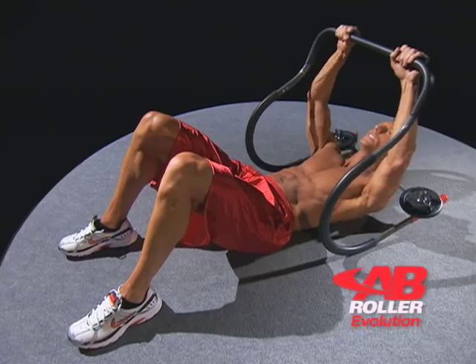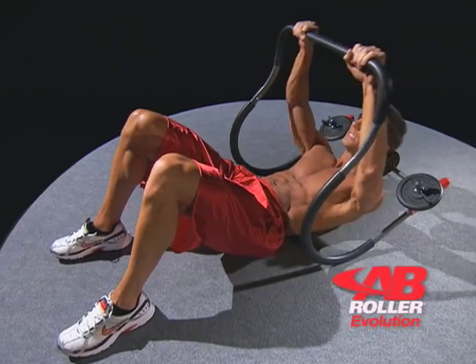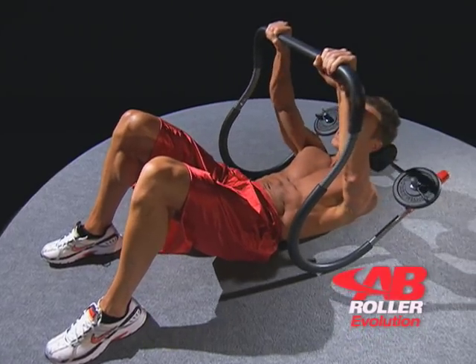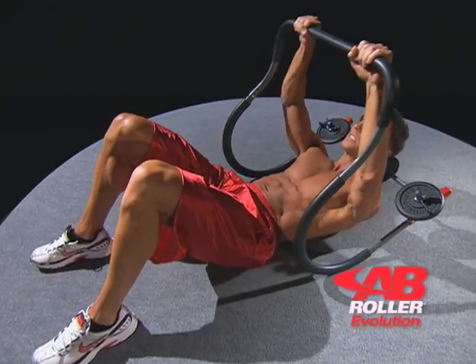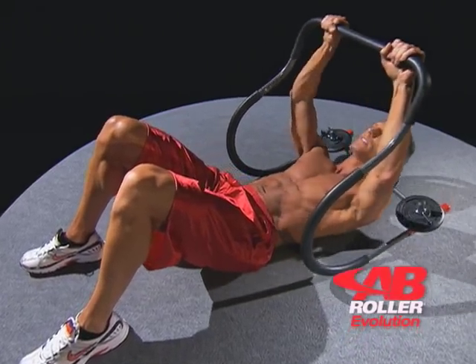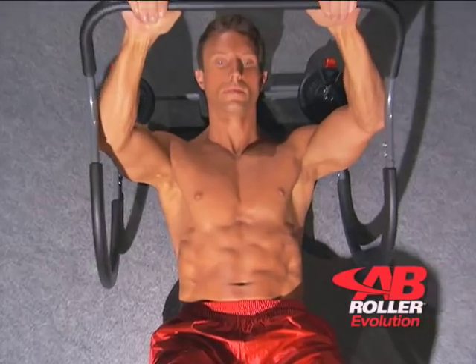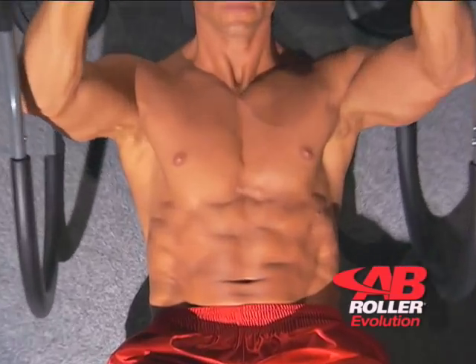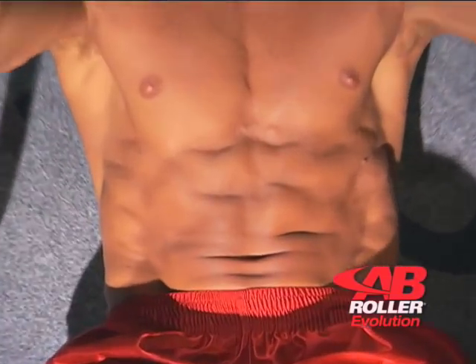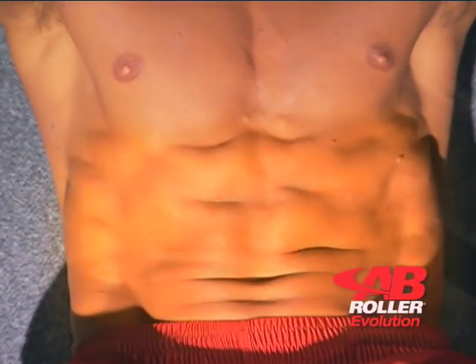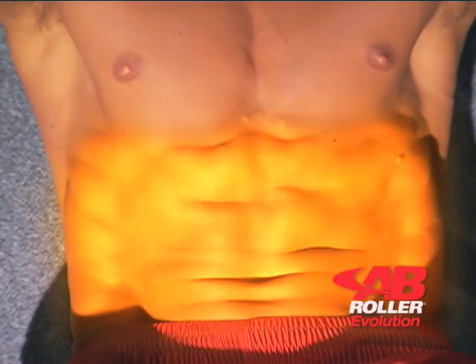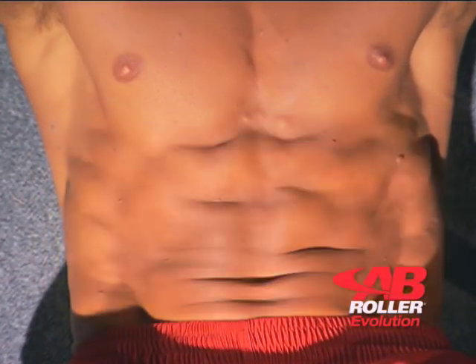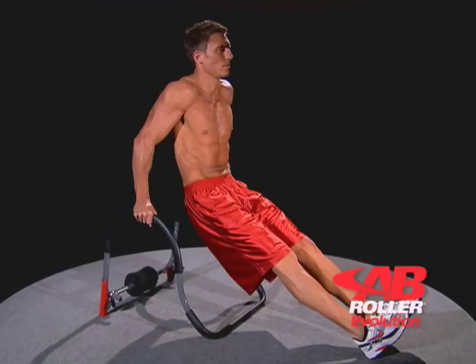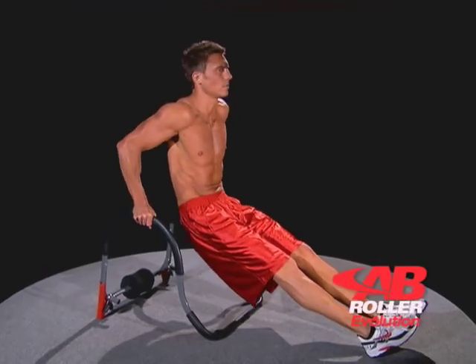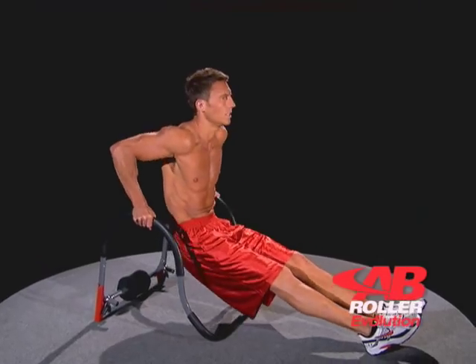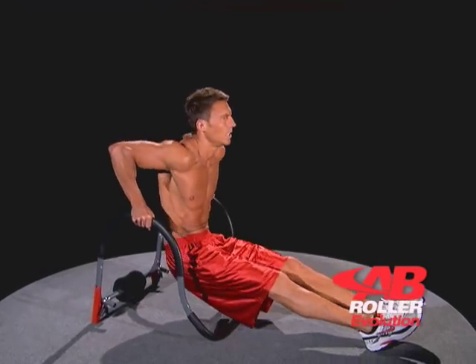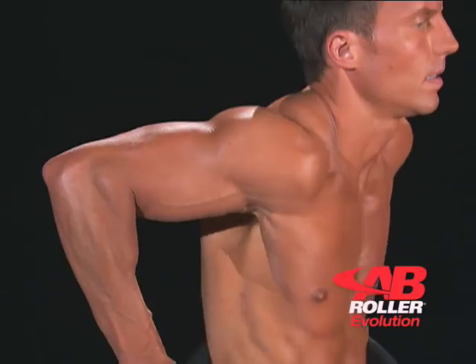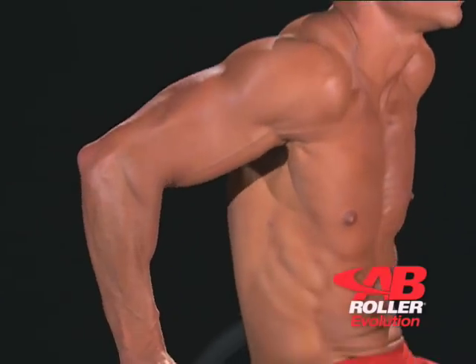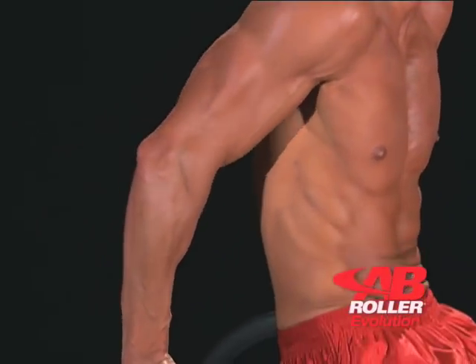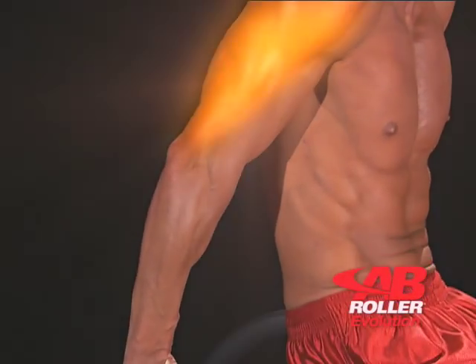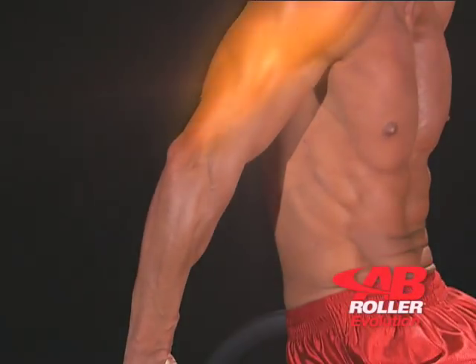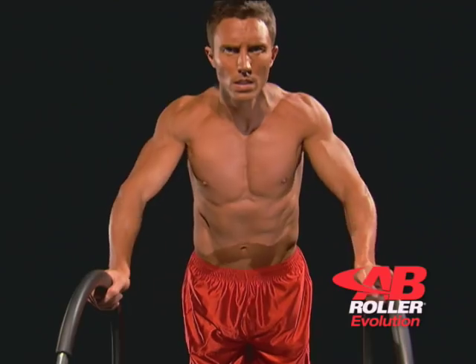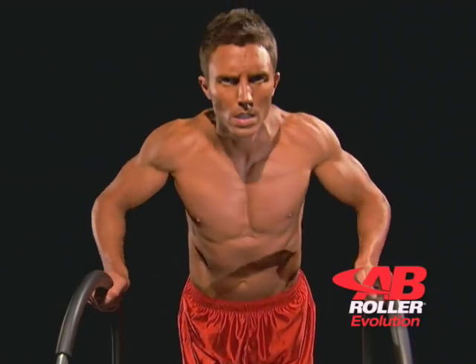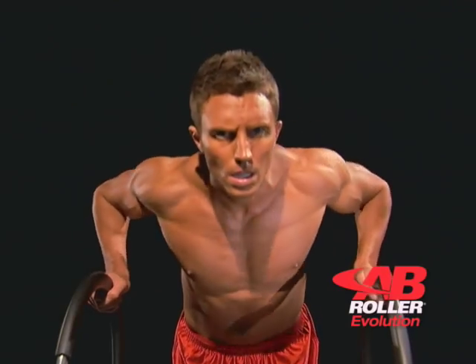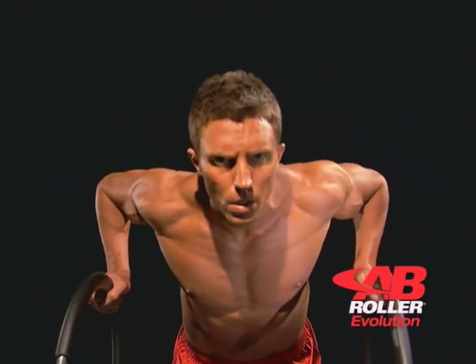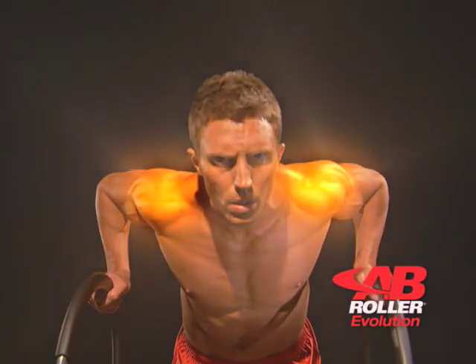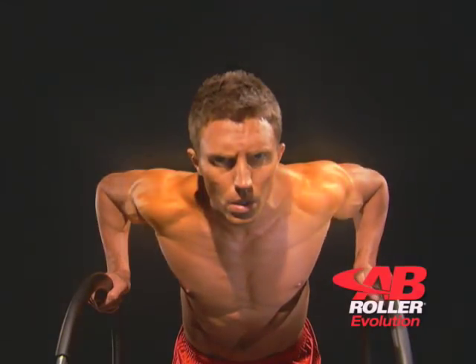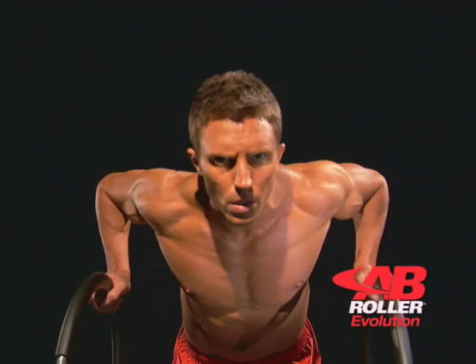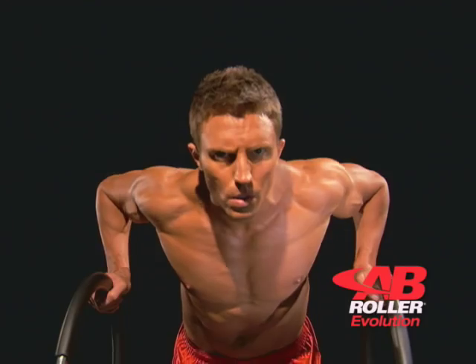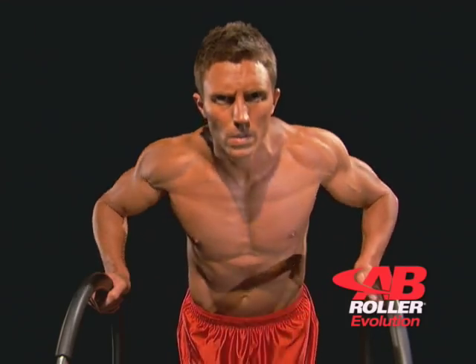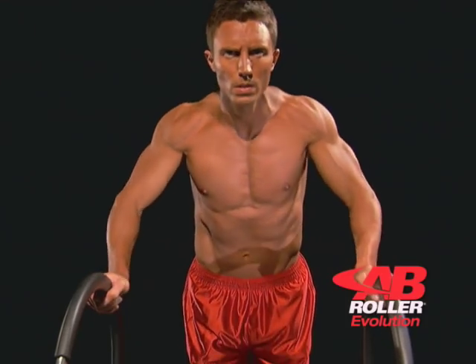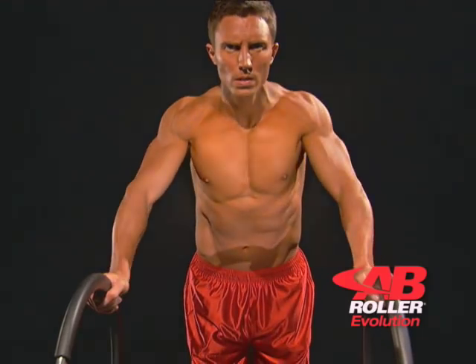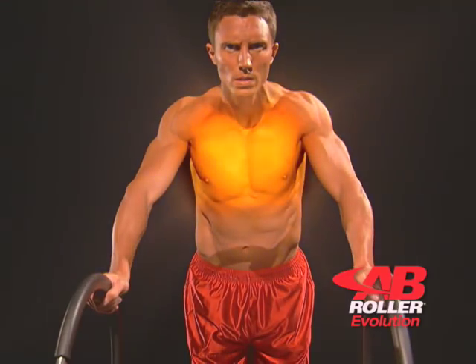To build lean six pack abs, explosive arms, broad shoulders, and a massive chest.